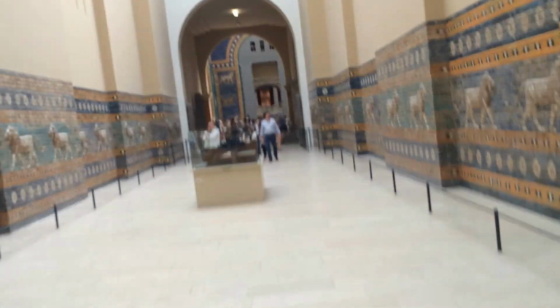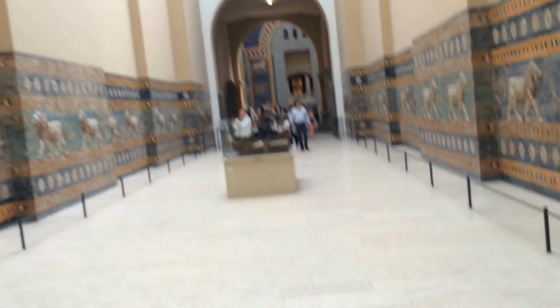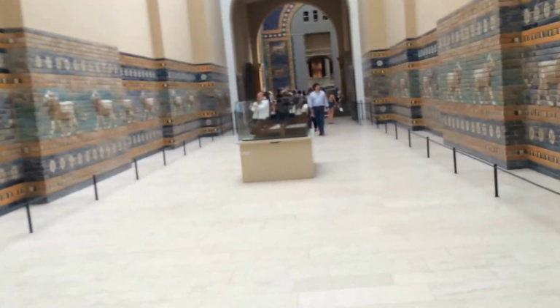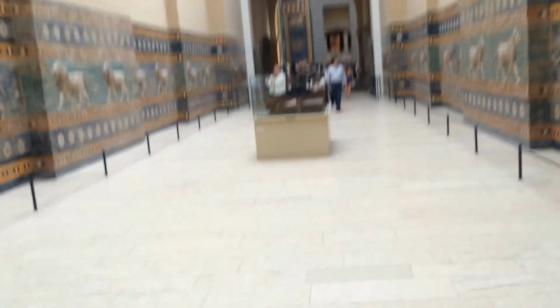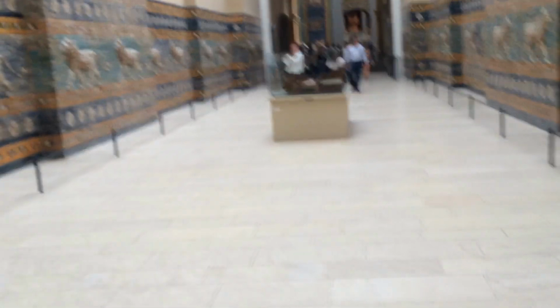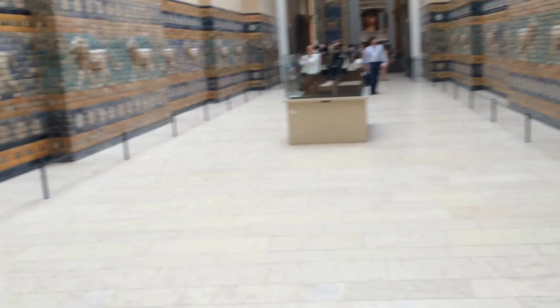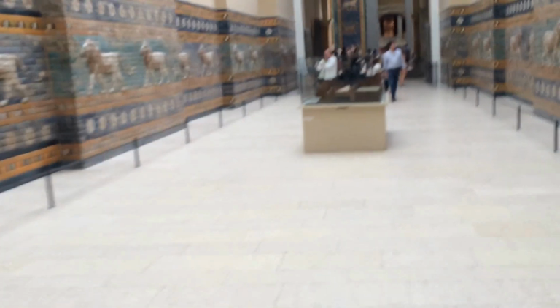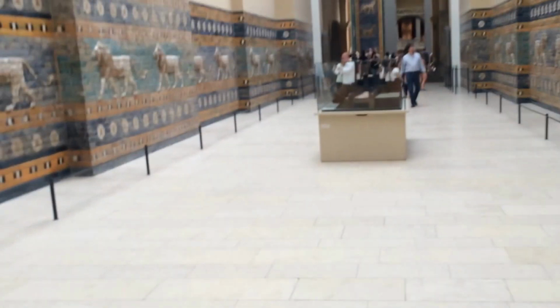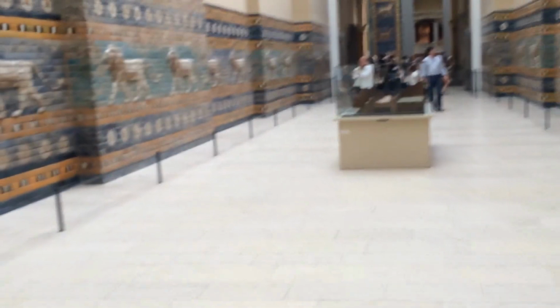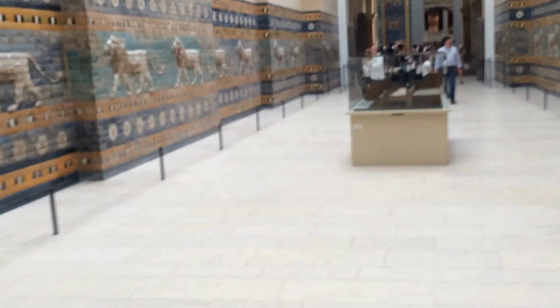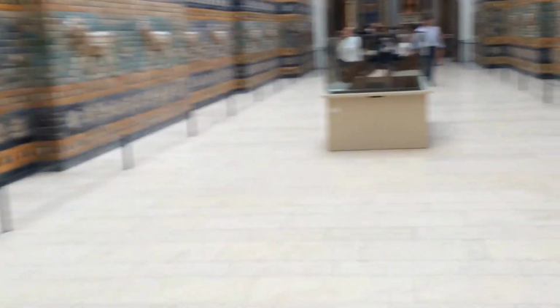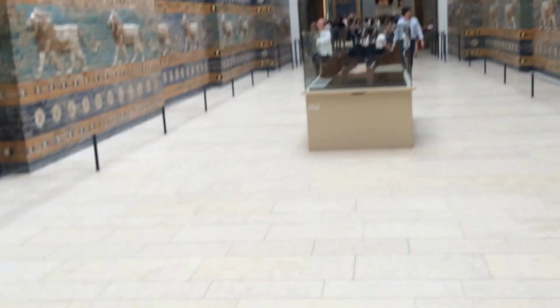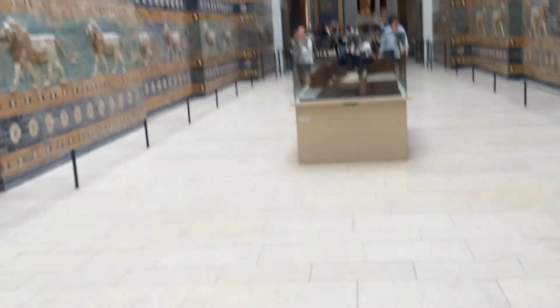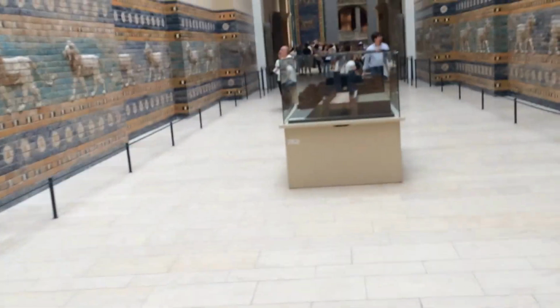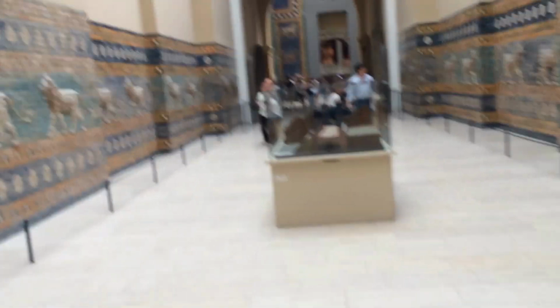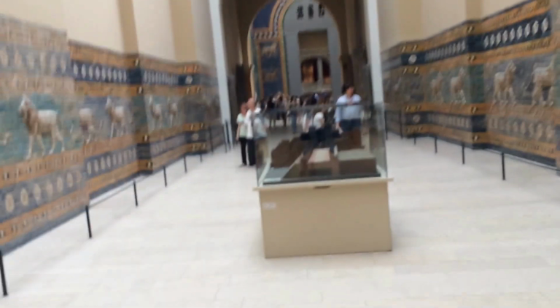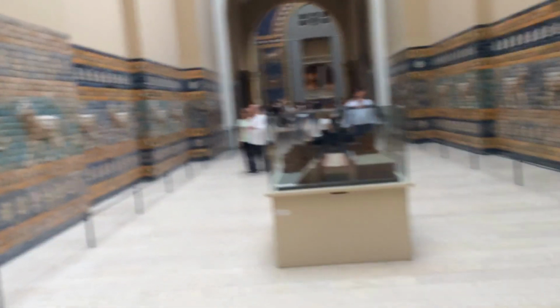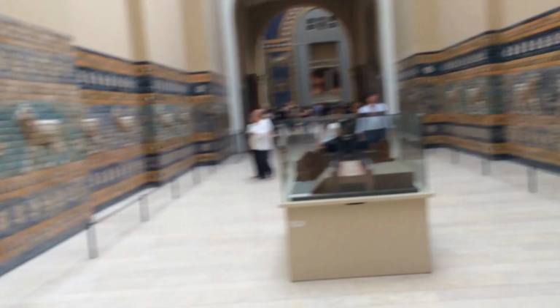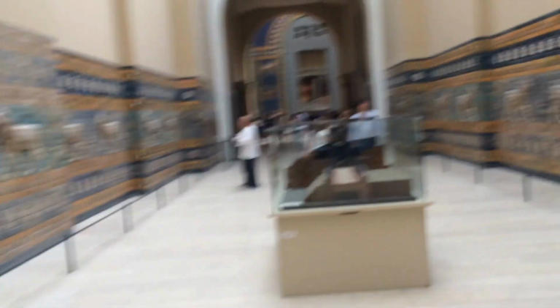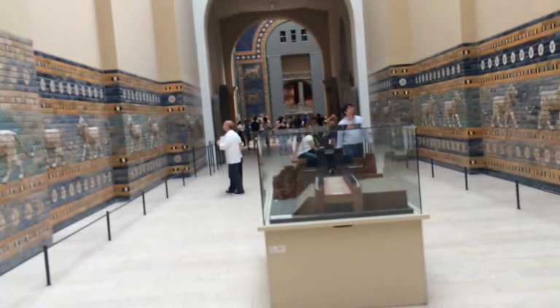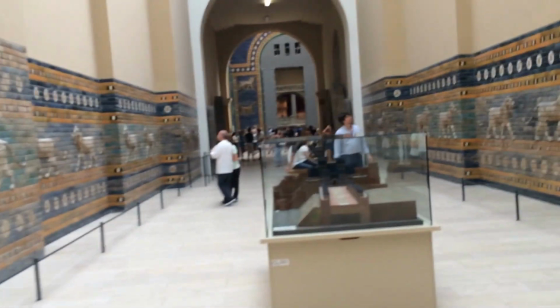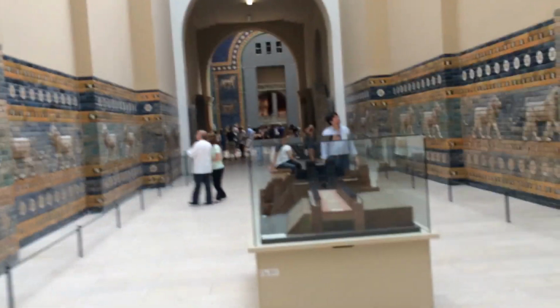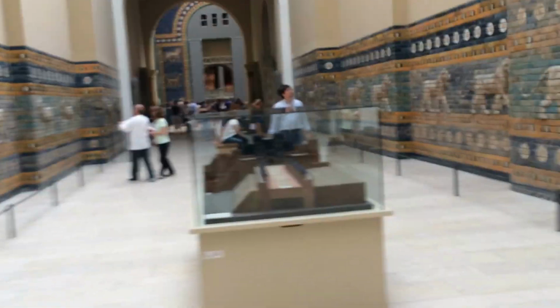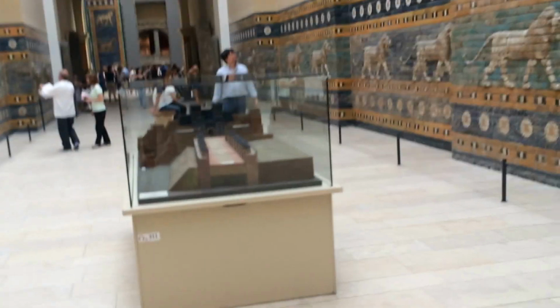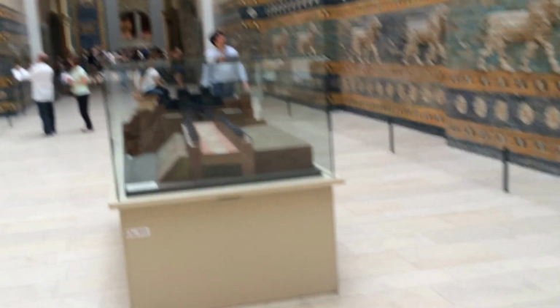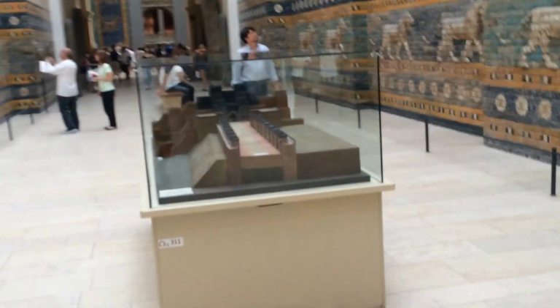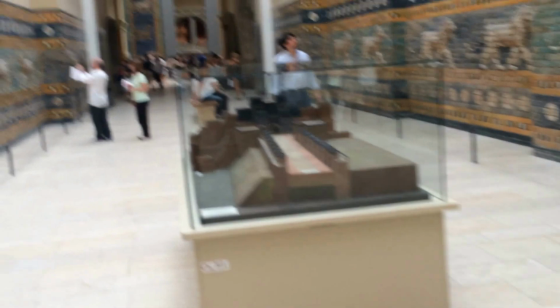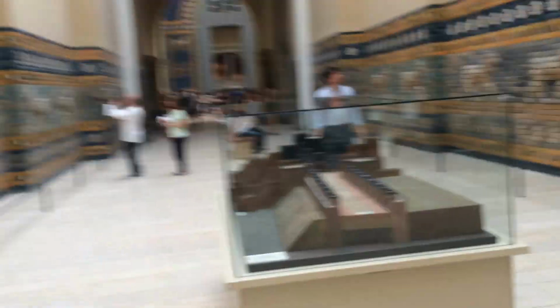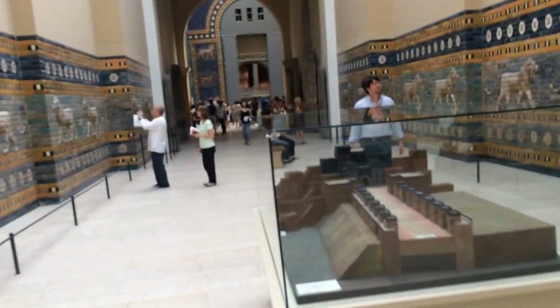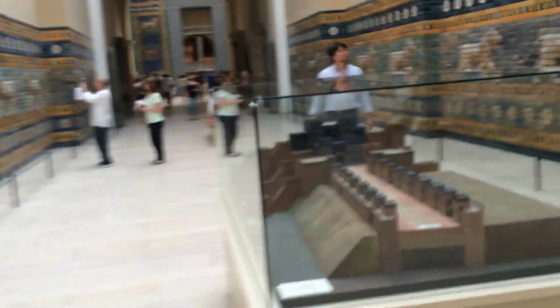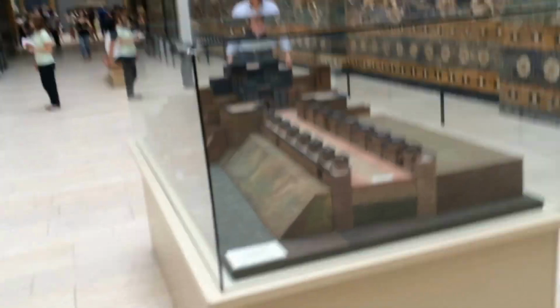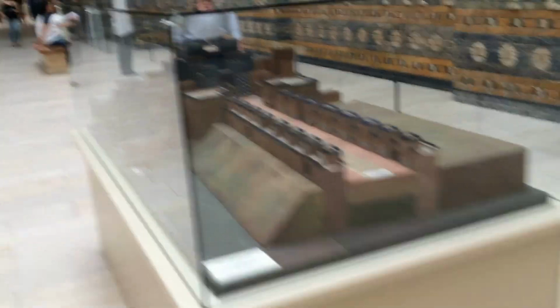Here's a model of the entrance to the city of Babylon, and given how many times the Assyrians would capture Babylon, I am quite impressed that they did.